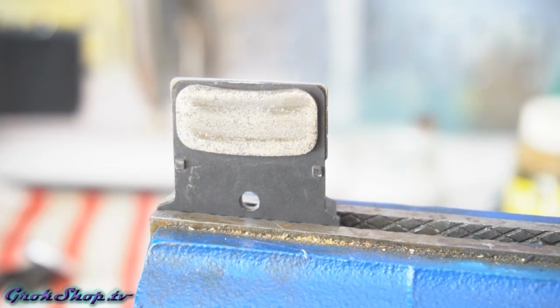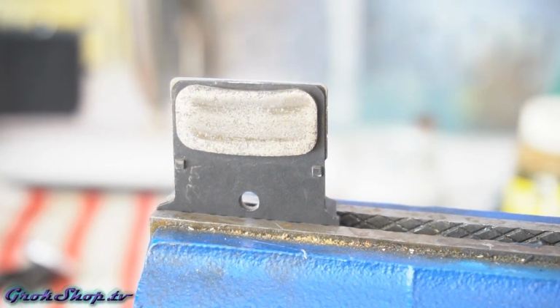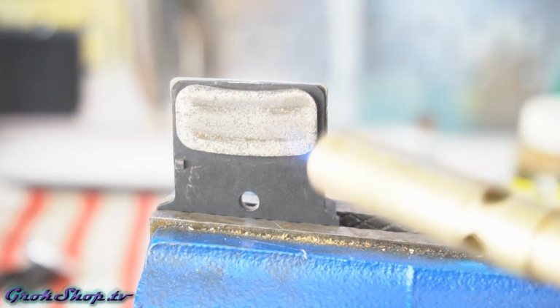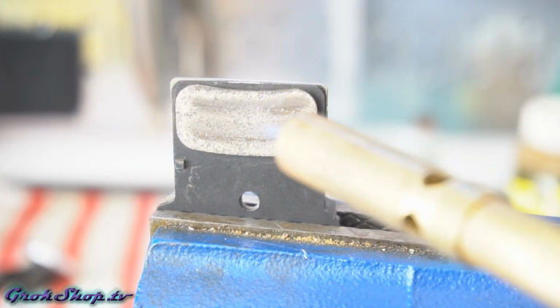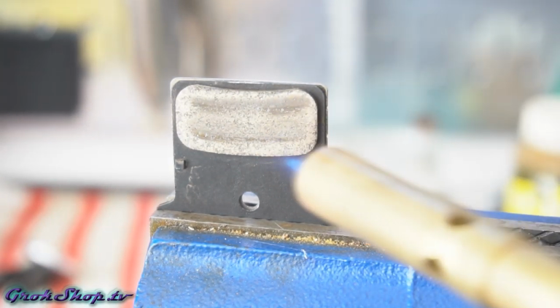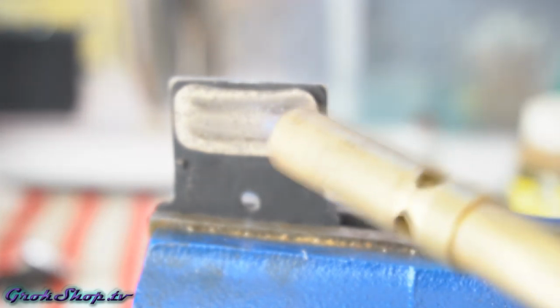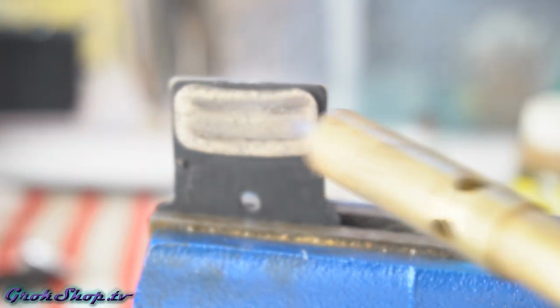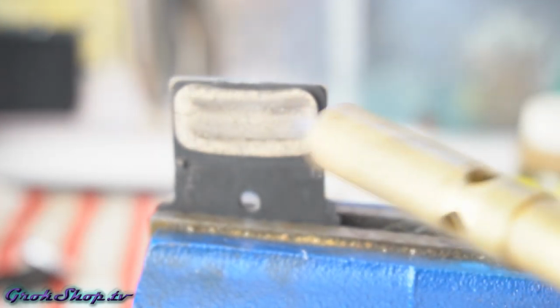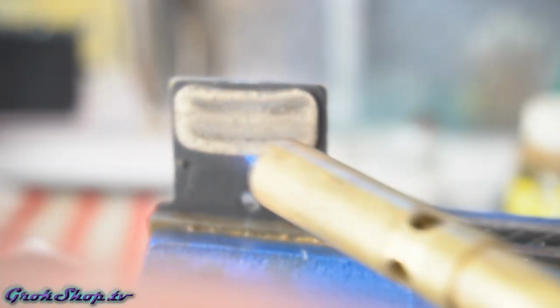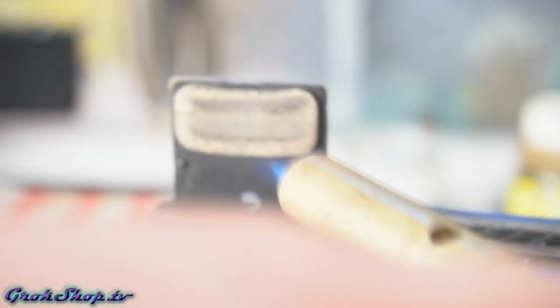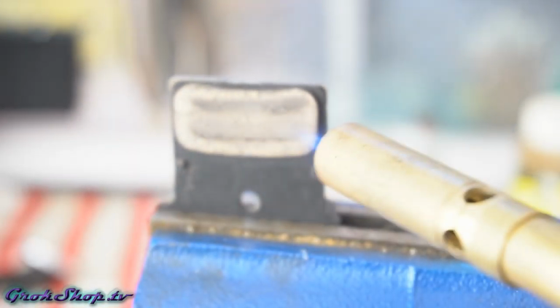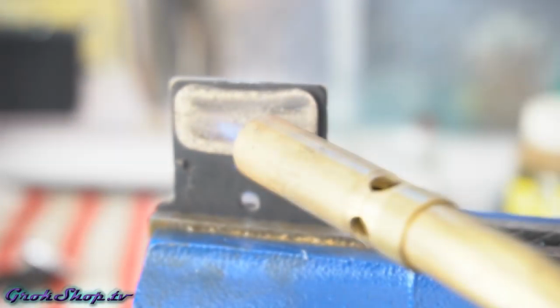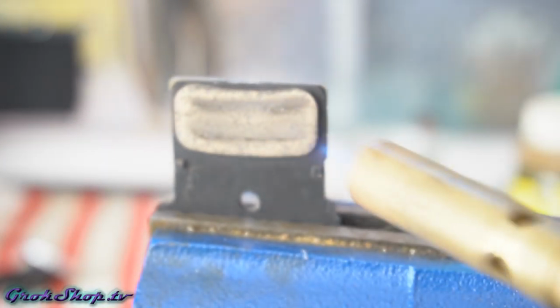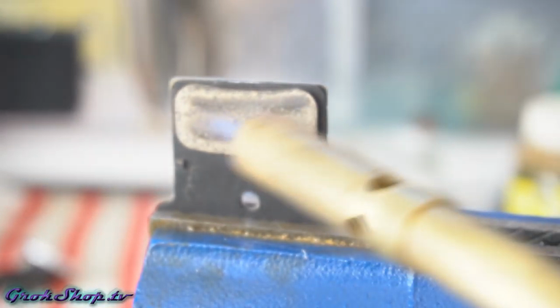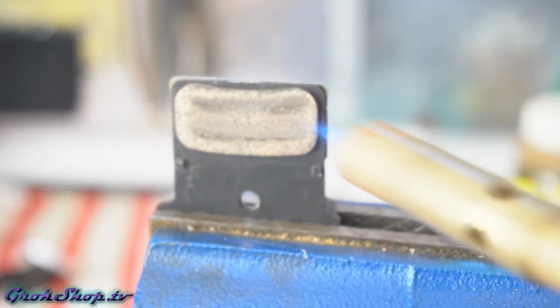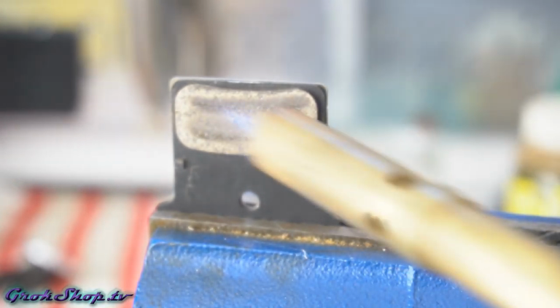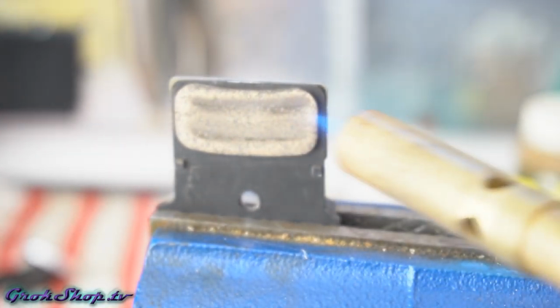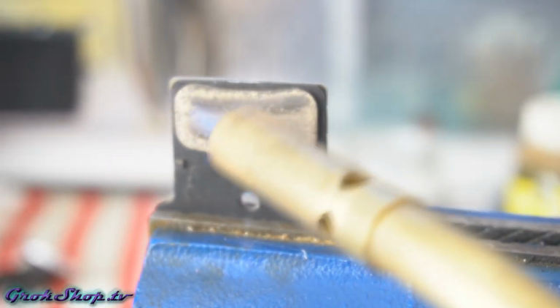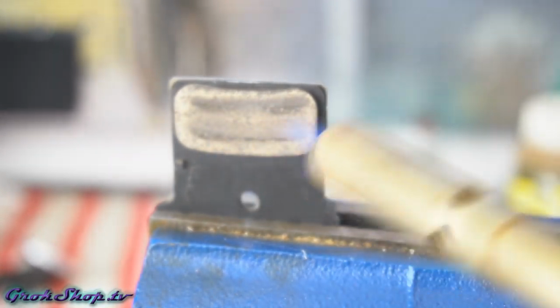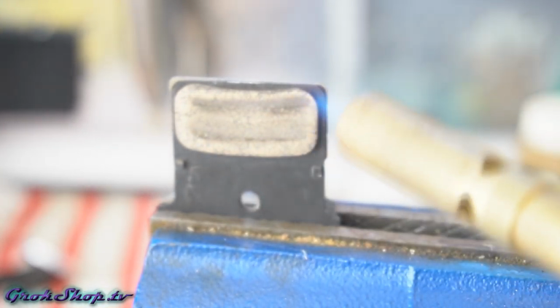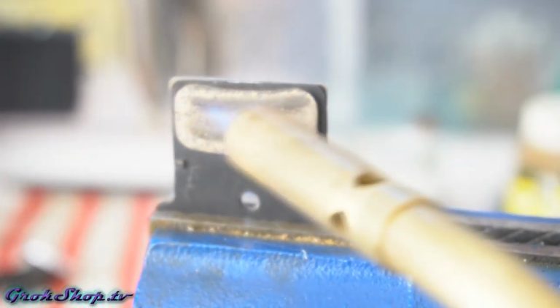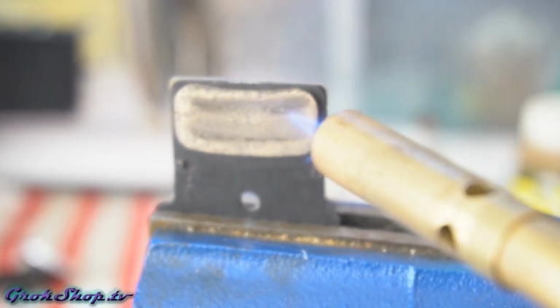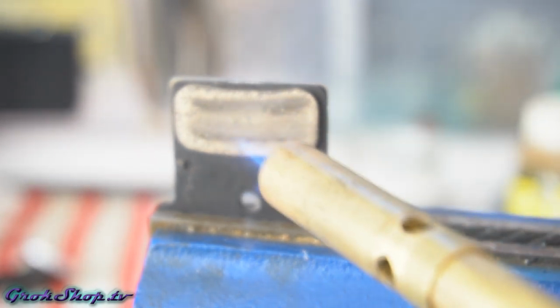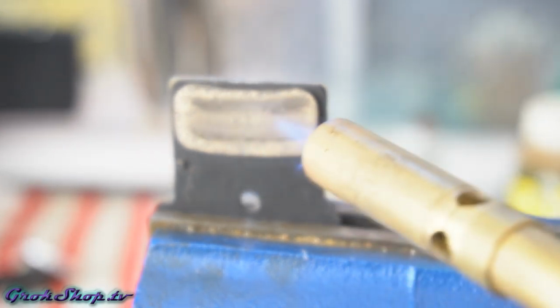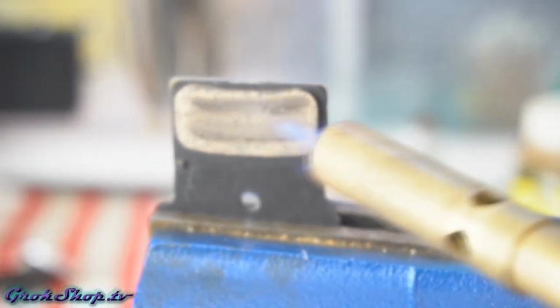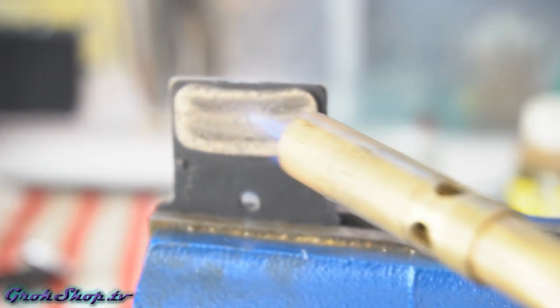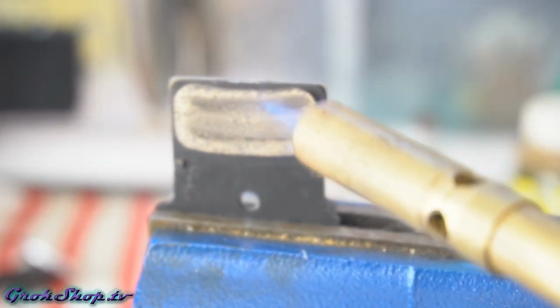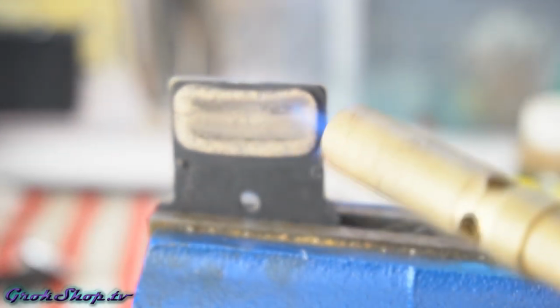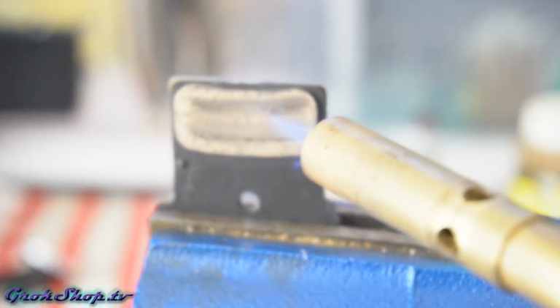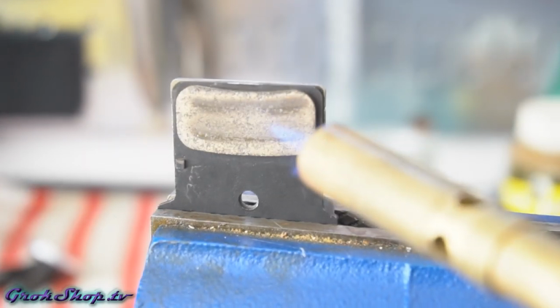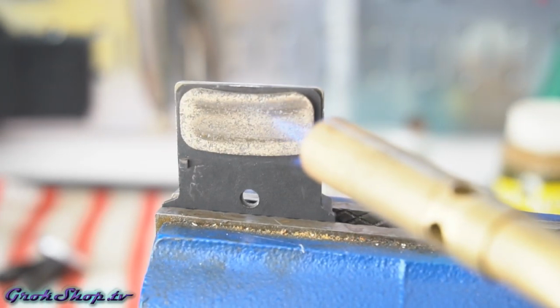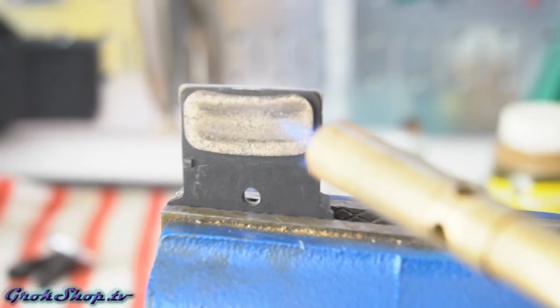Welcome to the Grok Shop. In a previous video I showed how you can repair your squealing disc brakes. This video will be sort of an addendum to that video.